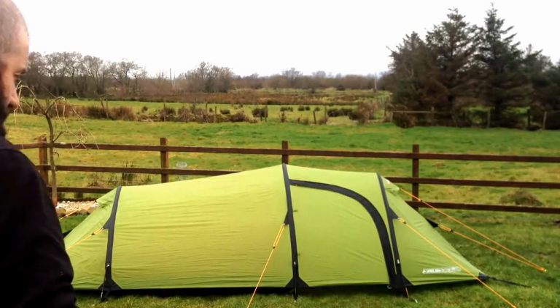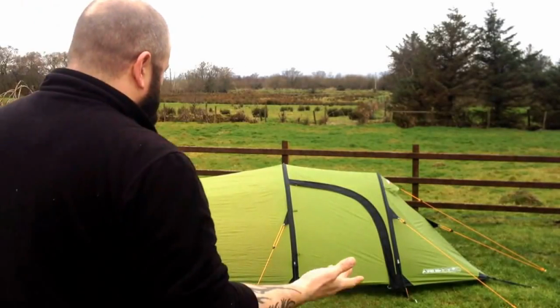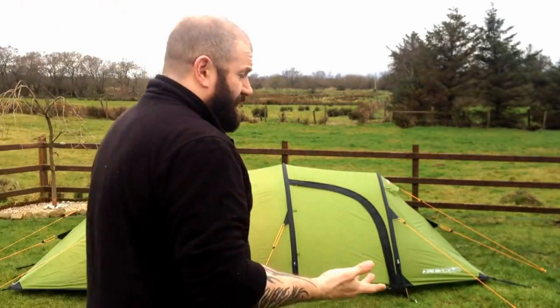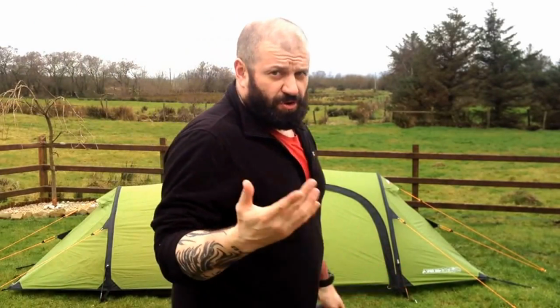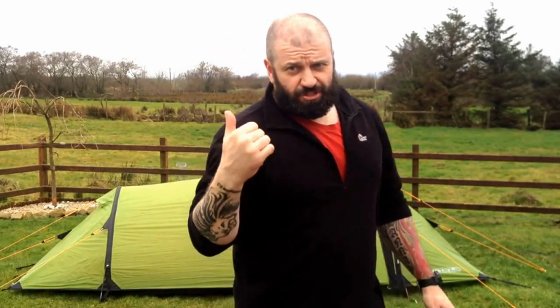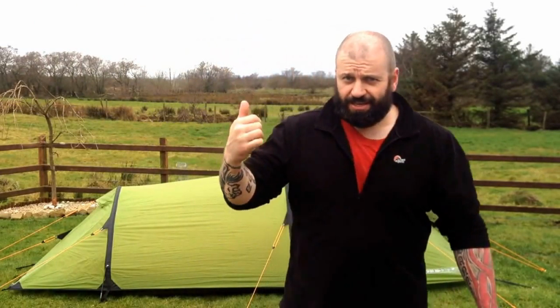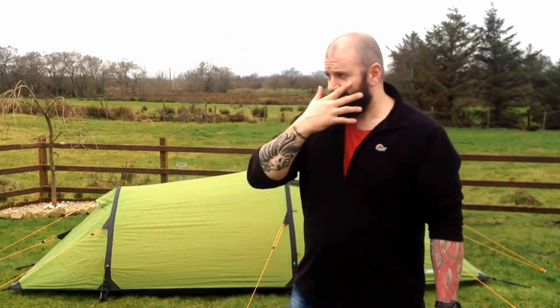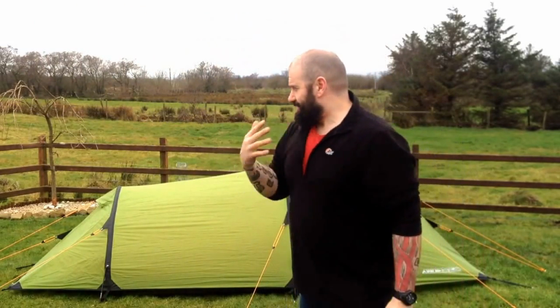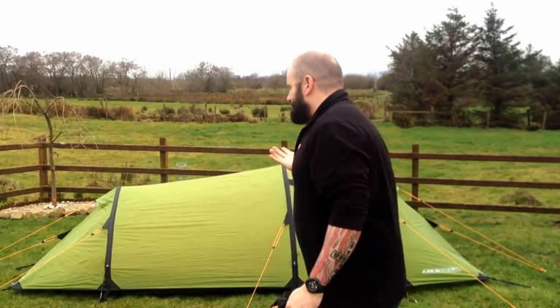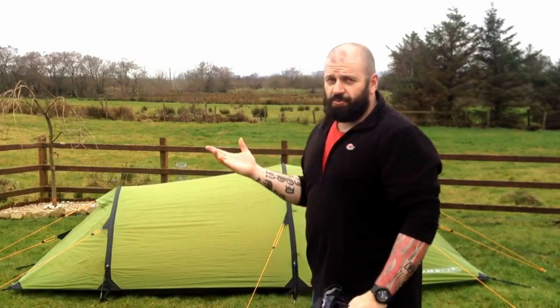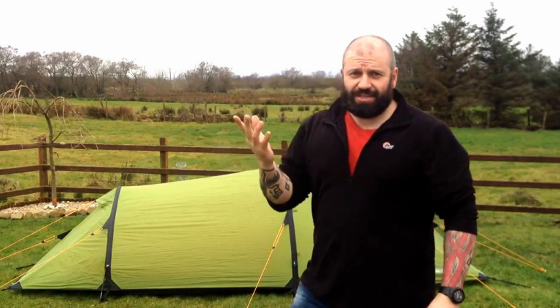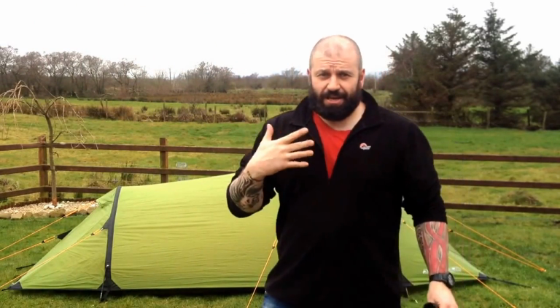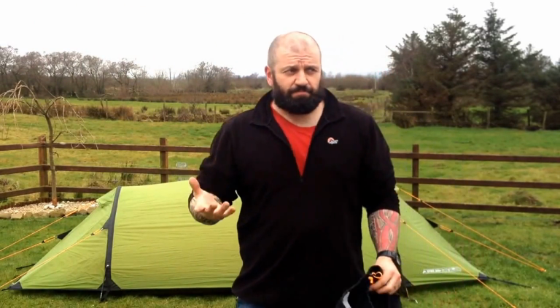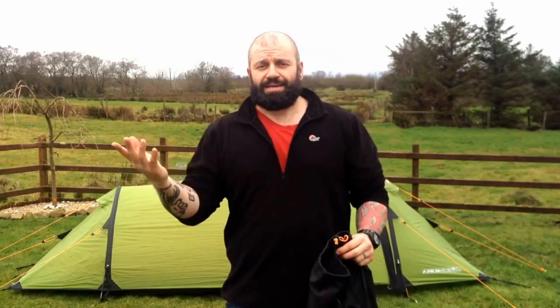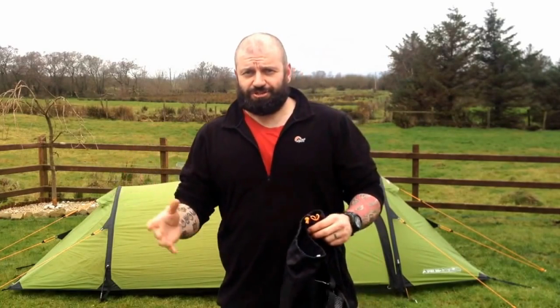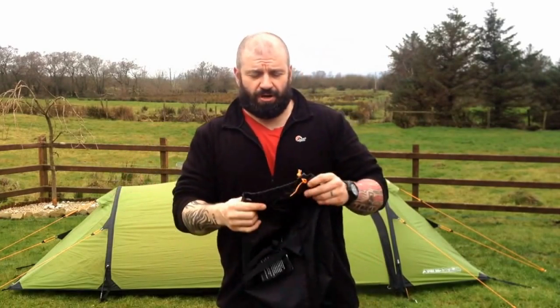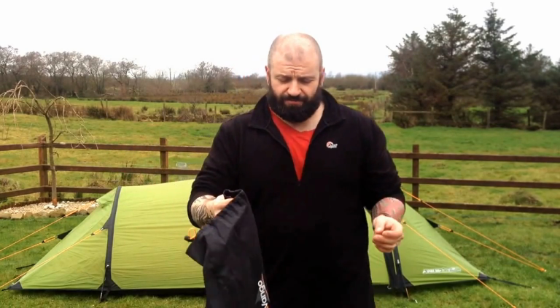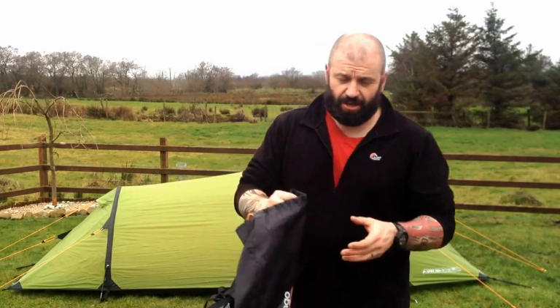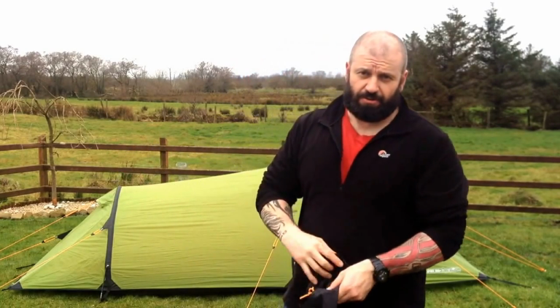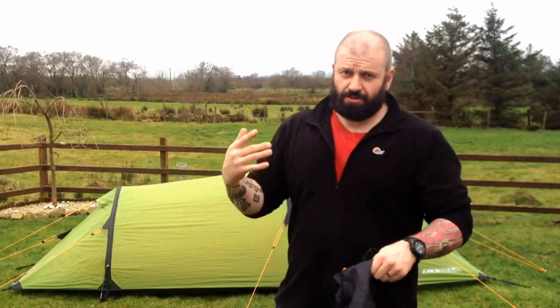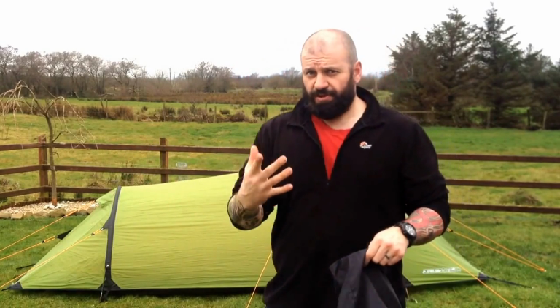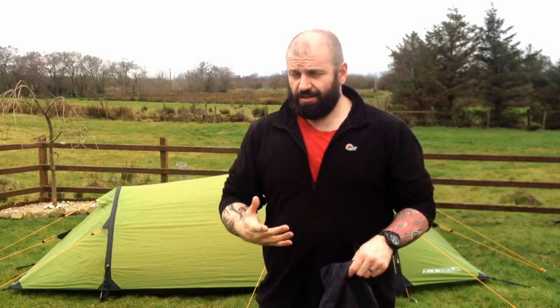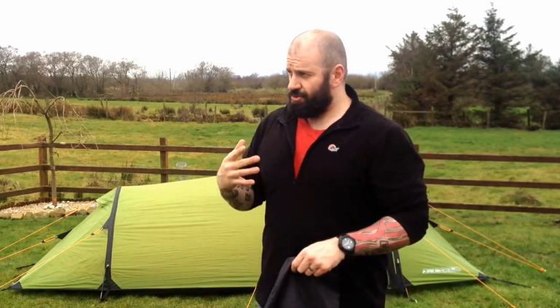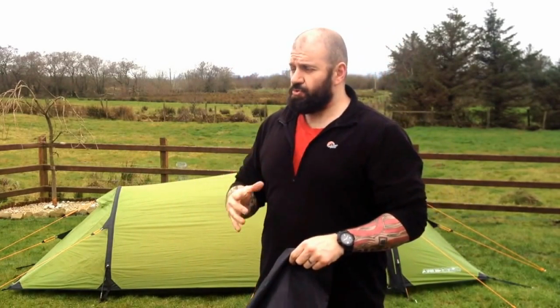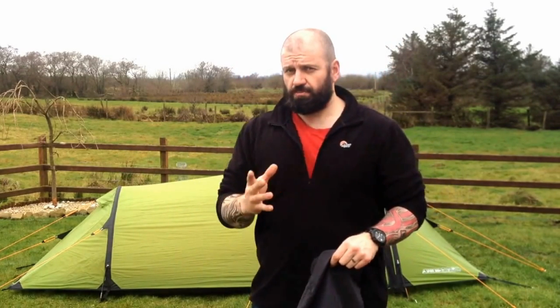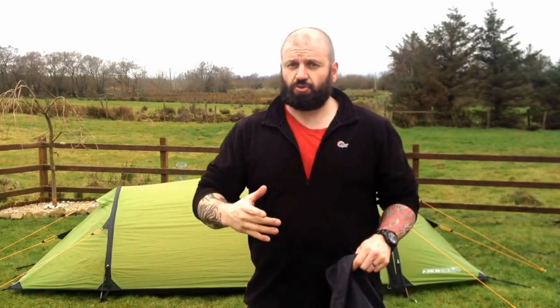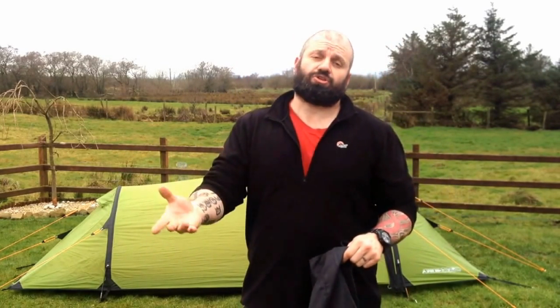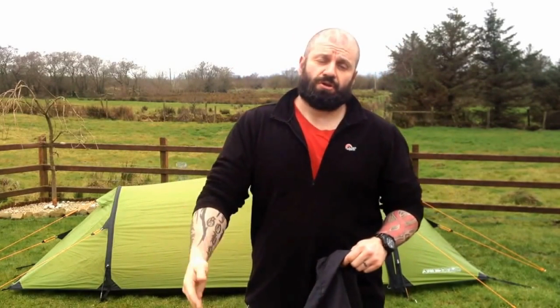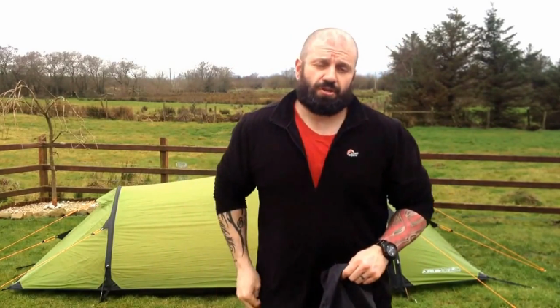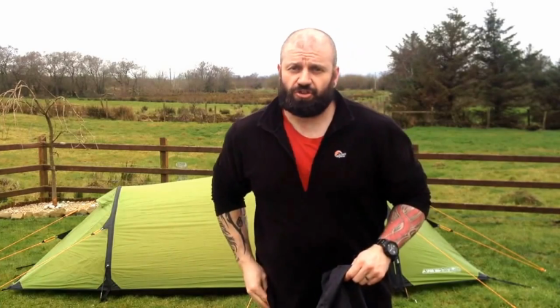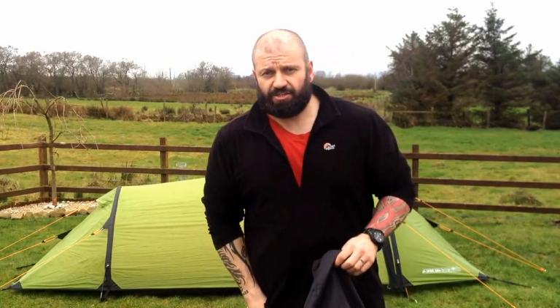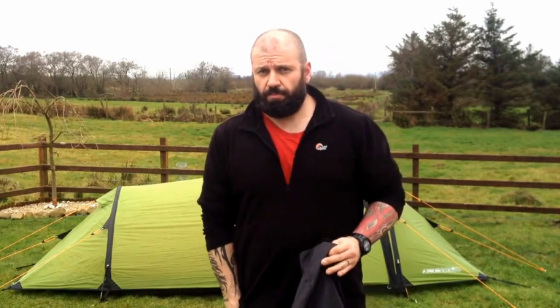I've been wanting to do this for a couple of weeks now — pitch my Van Gogh Spirit 200 Plus, also known as the Grasshopper.